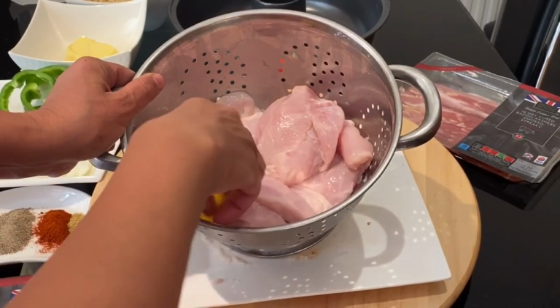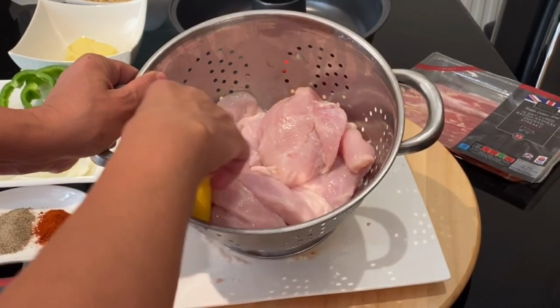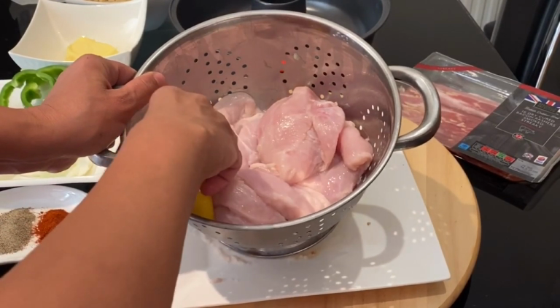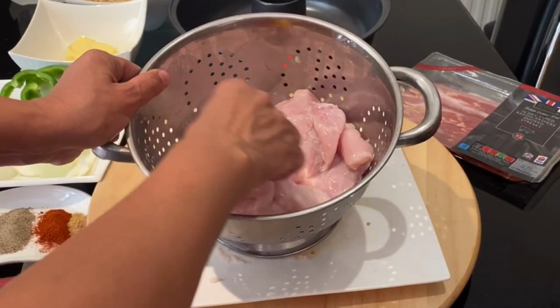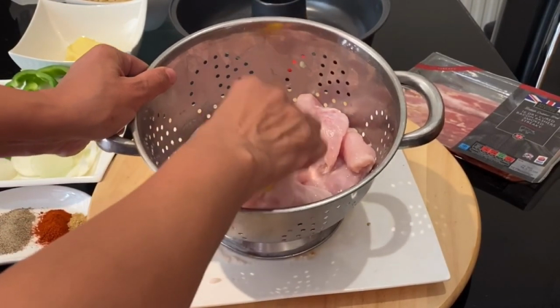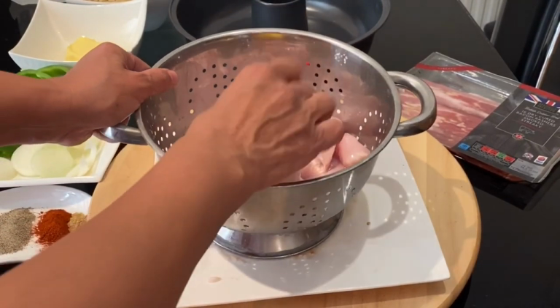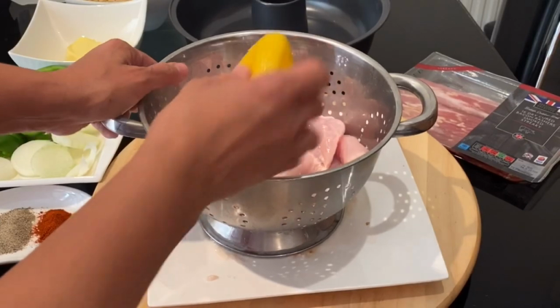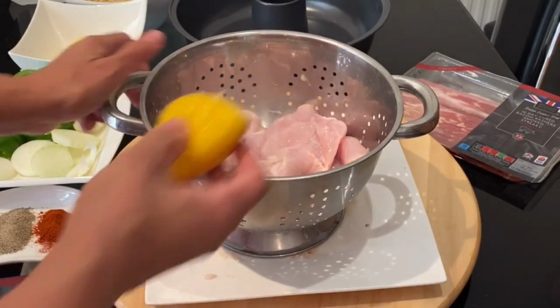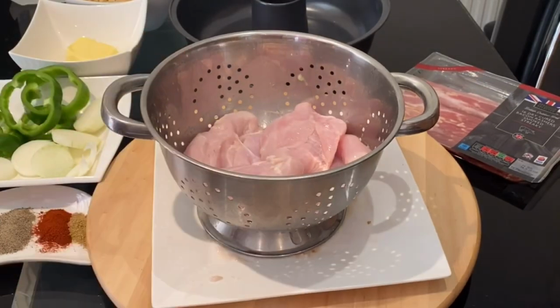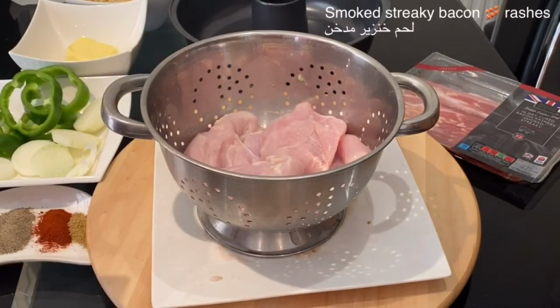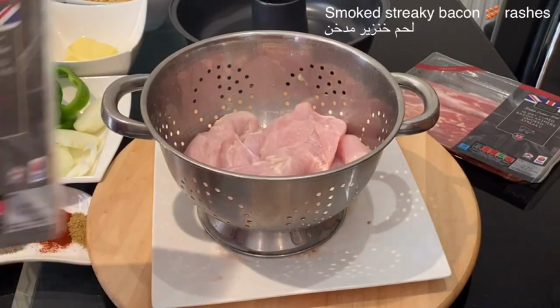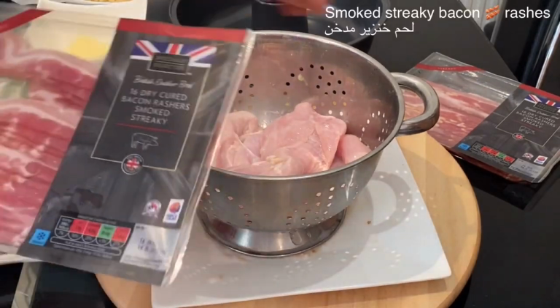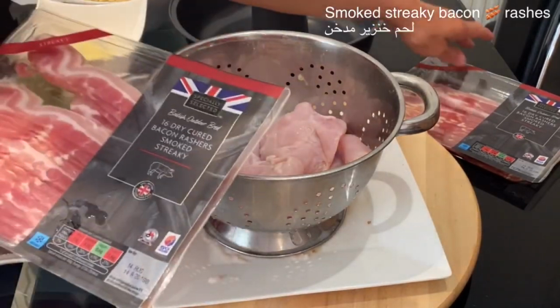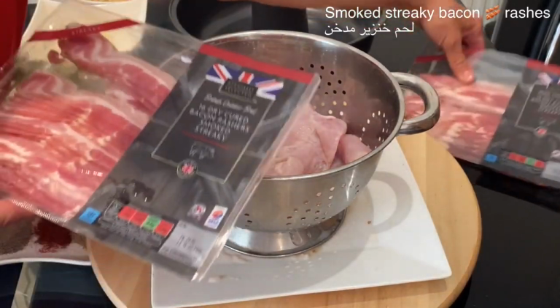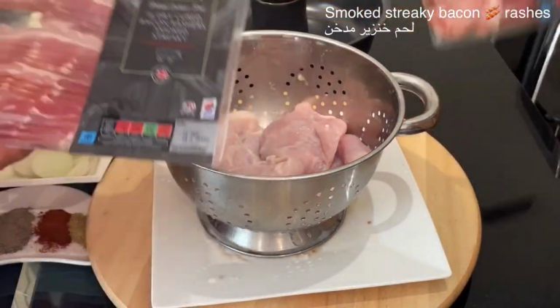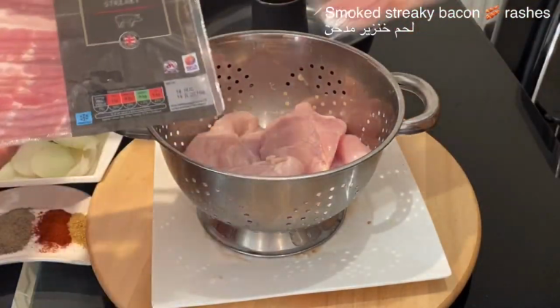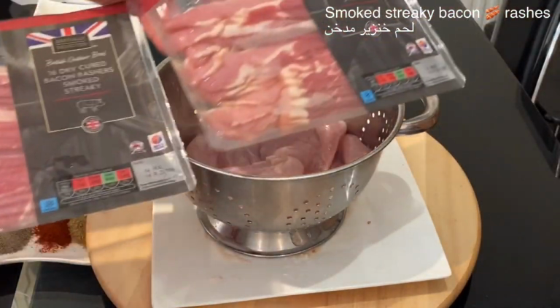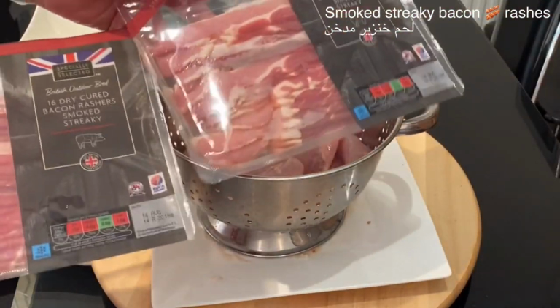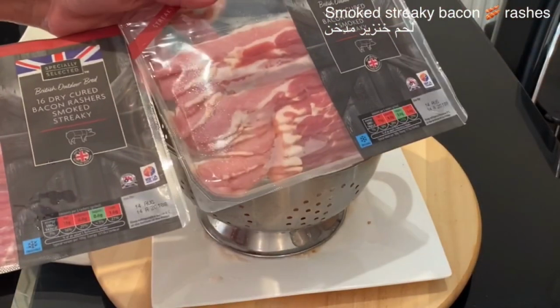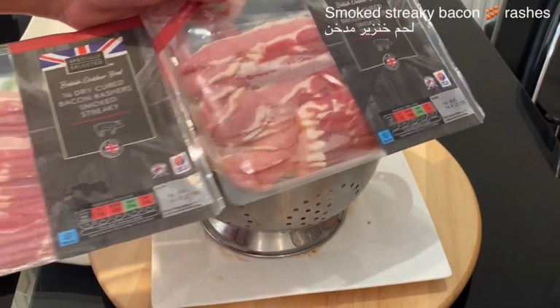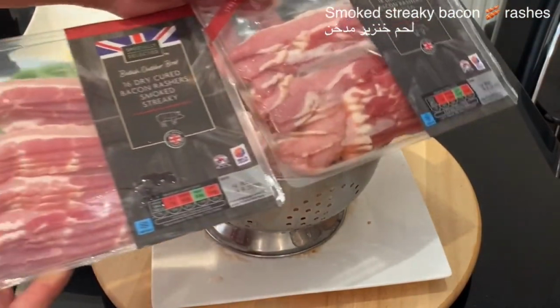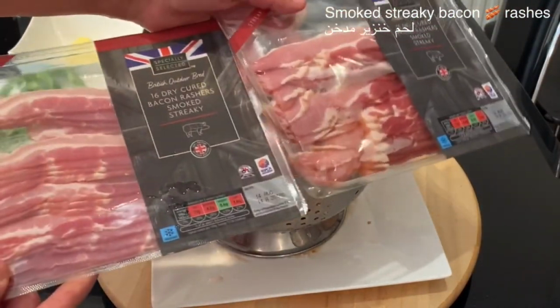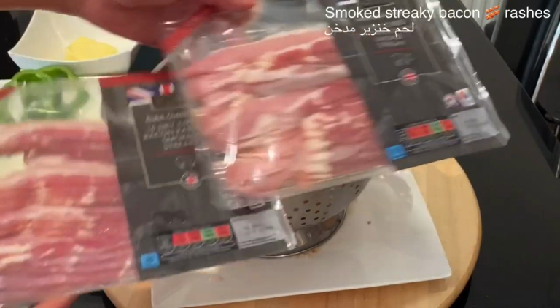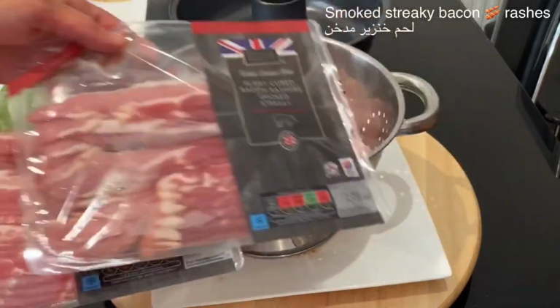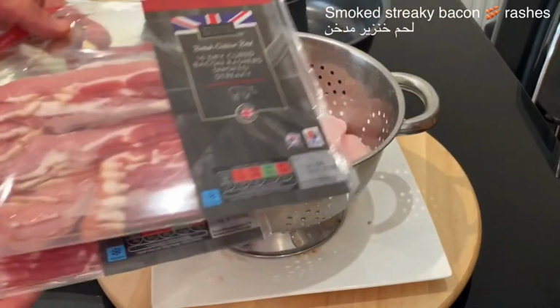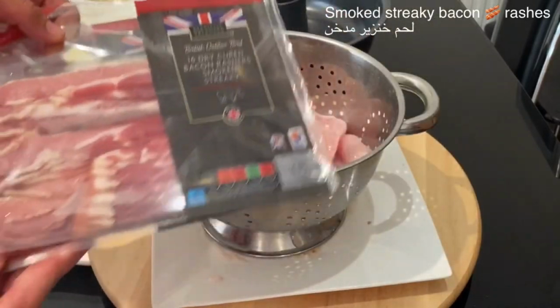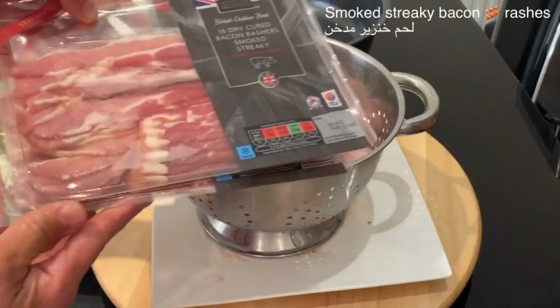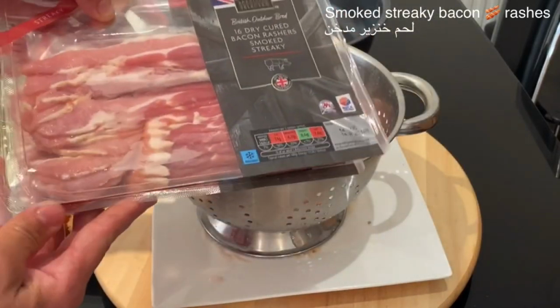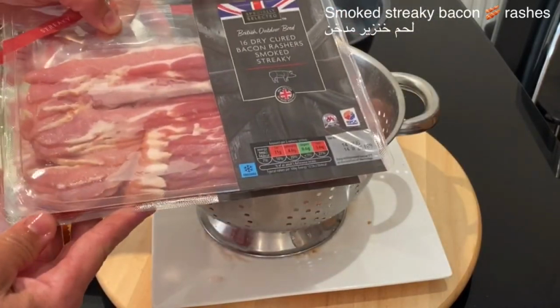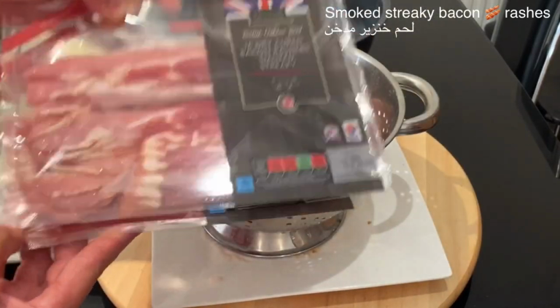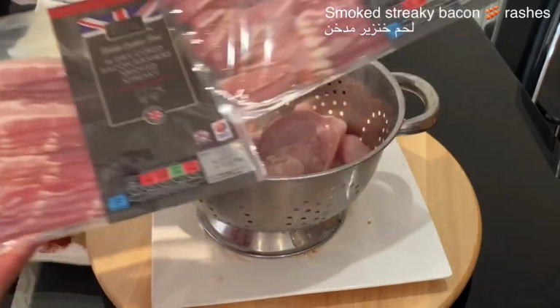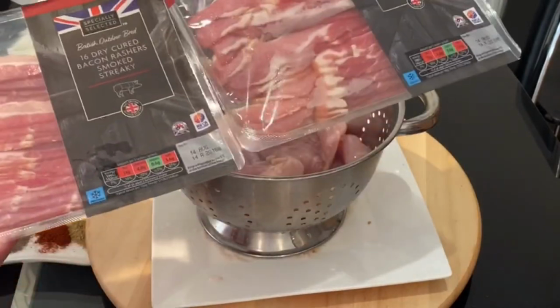To assemble the edible wreath I'll be using two packs of smoked streaky bacon rashers, and two packets of chicken breast.